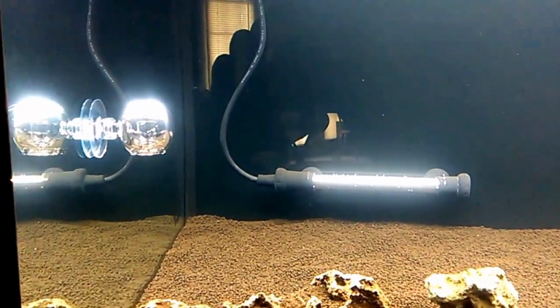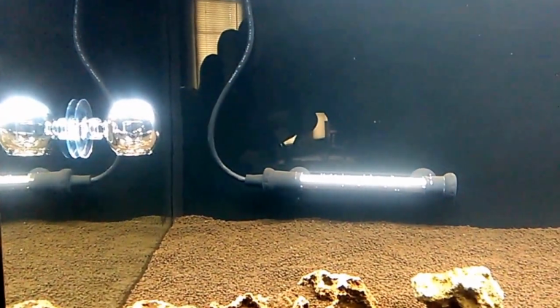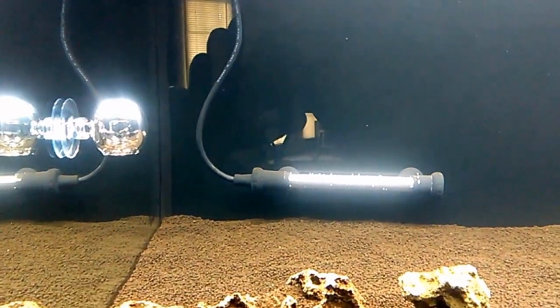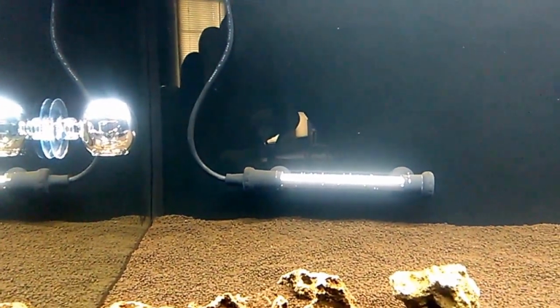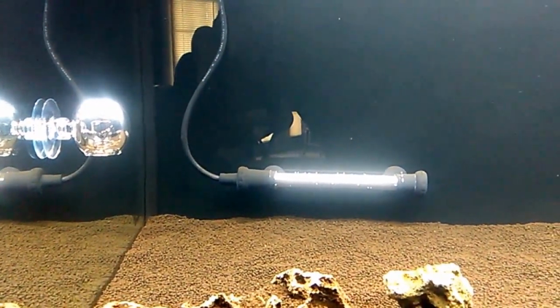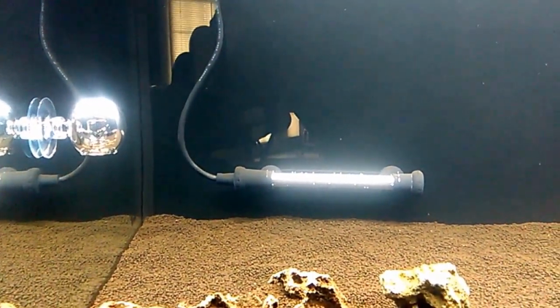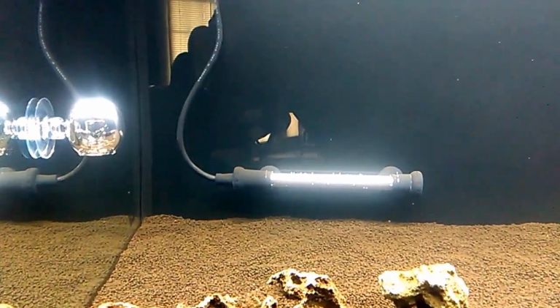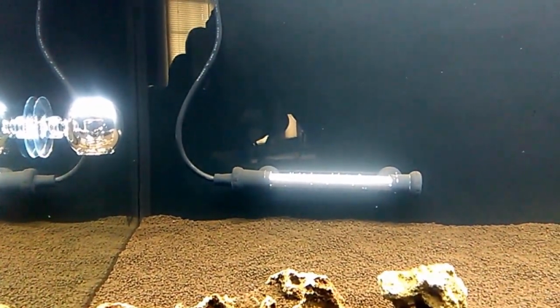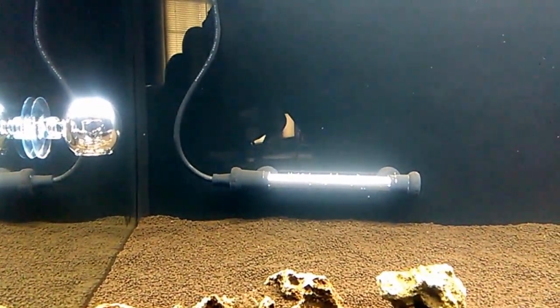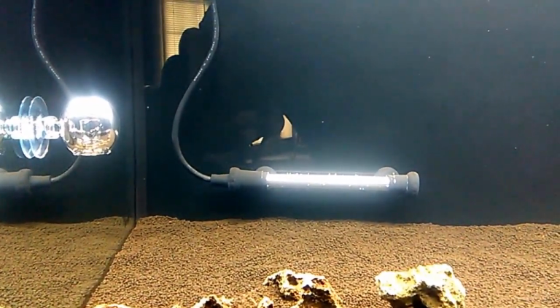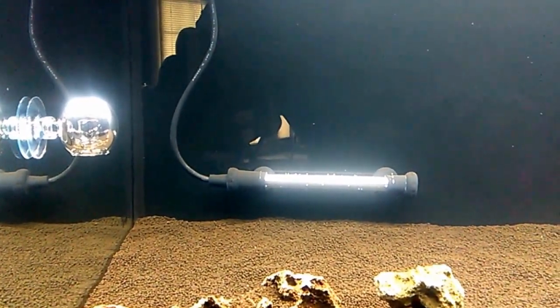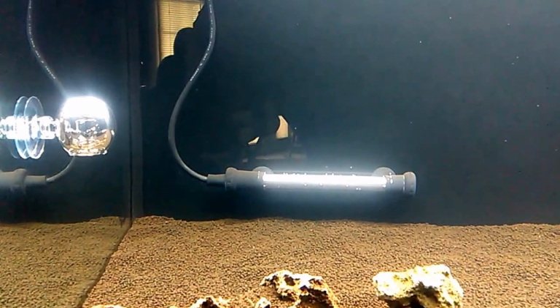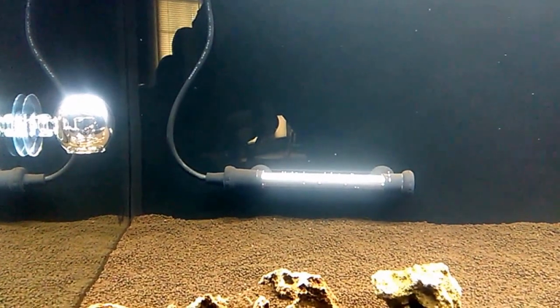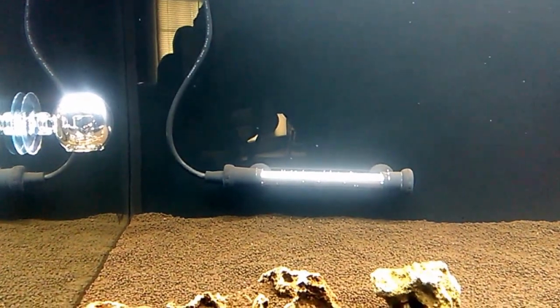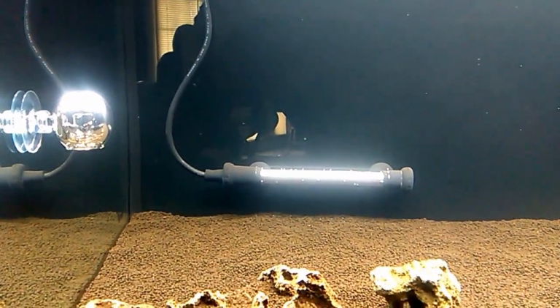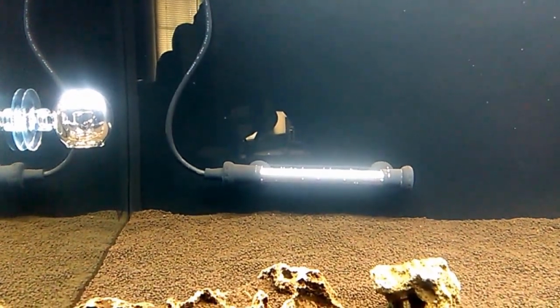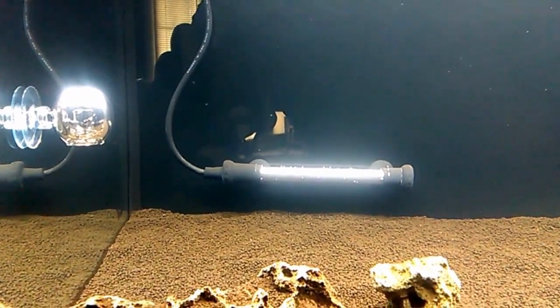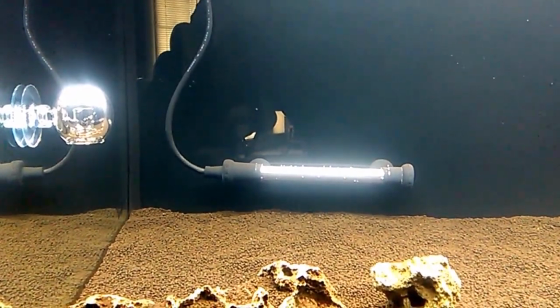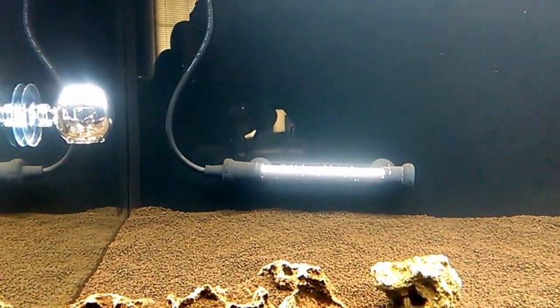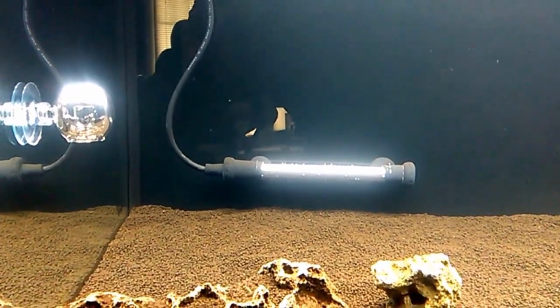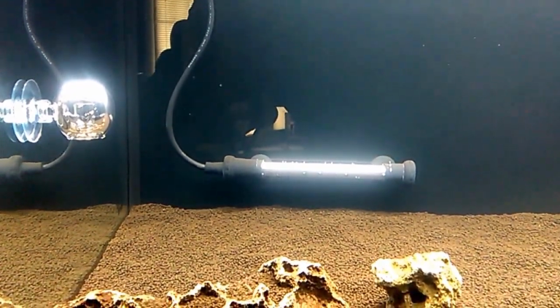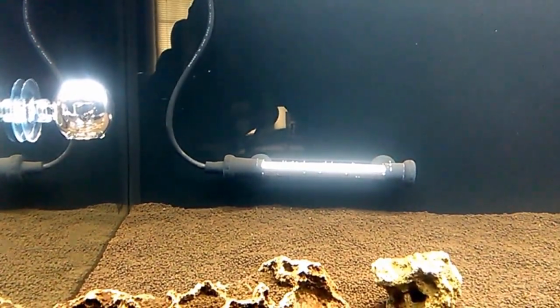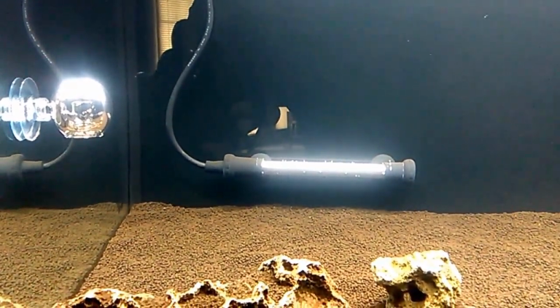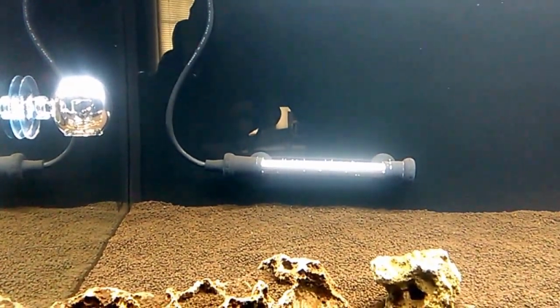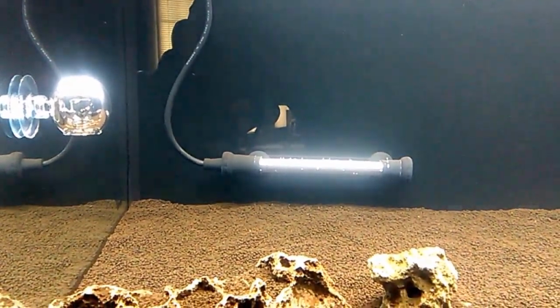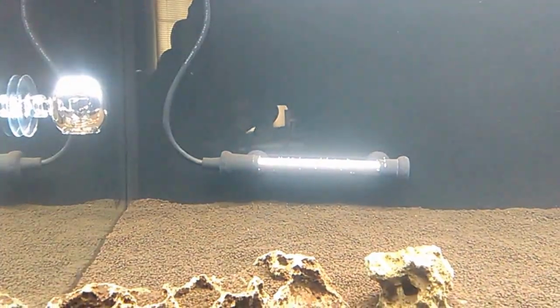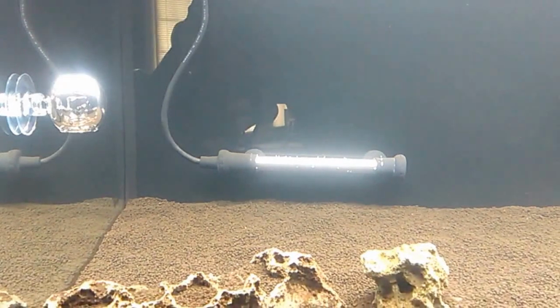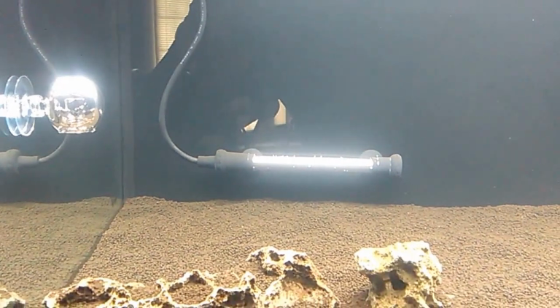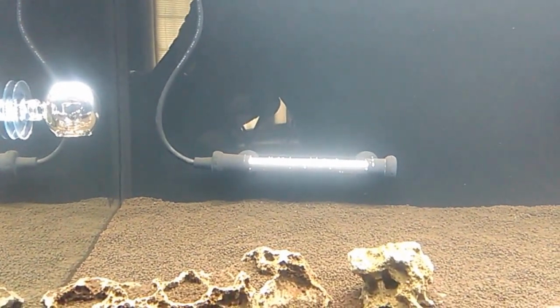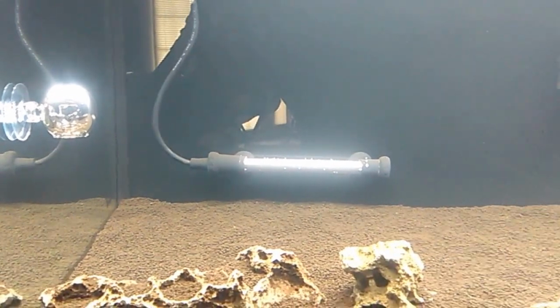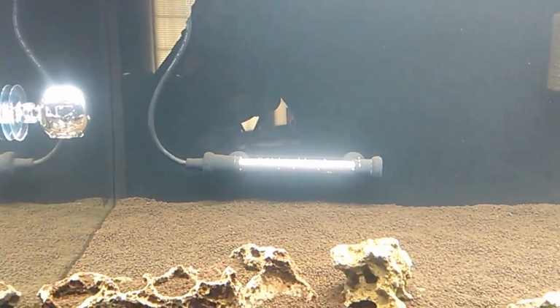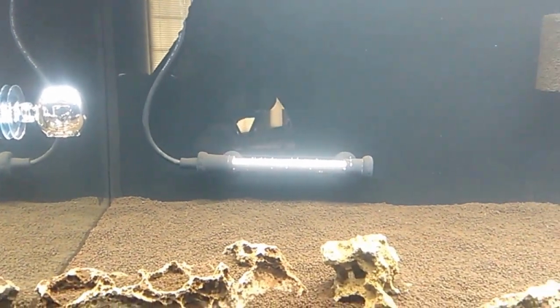Also a new Finnex Titanium Digital Heater was added — pretty nice, low profile. You'll never see it once the plants get in; it will blend in very nicely.